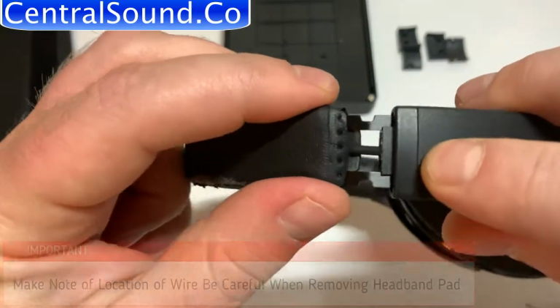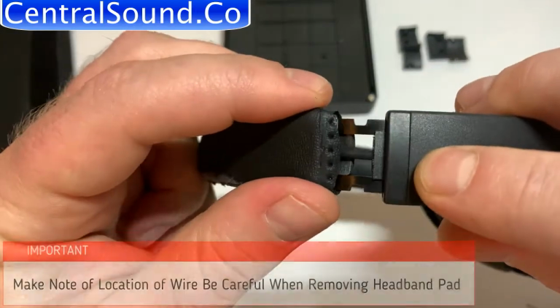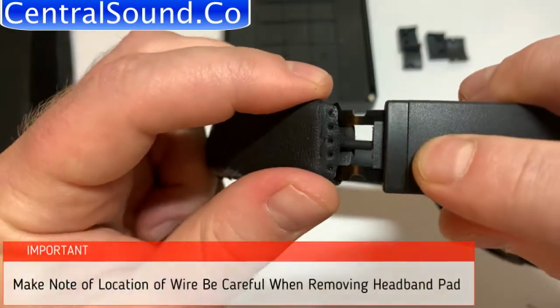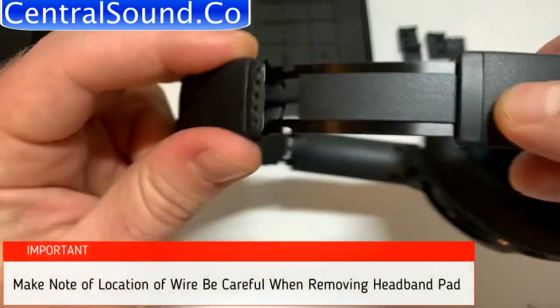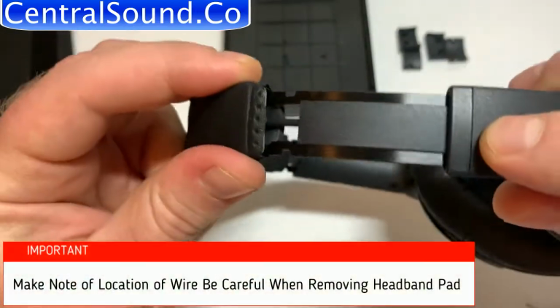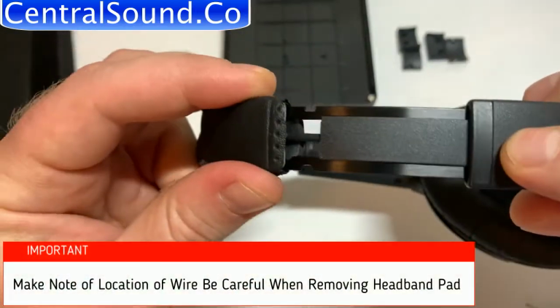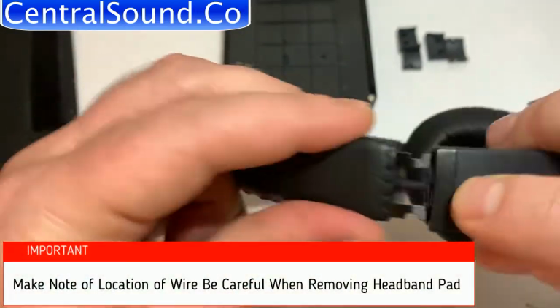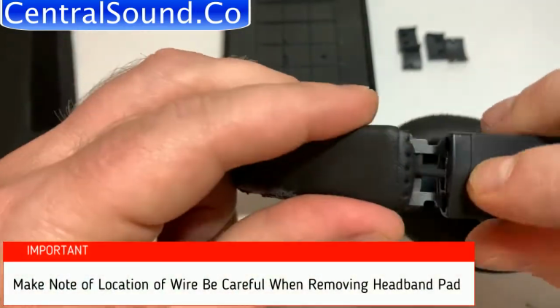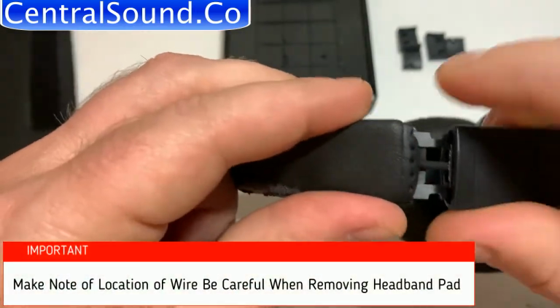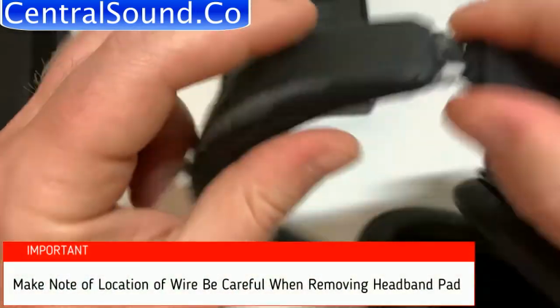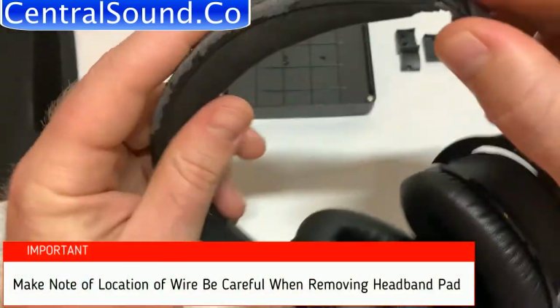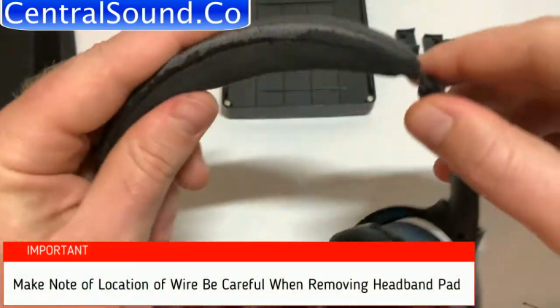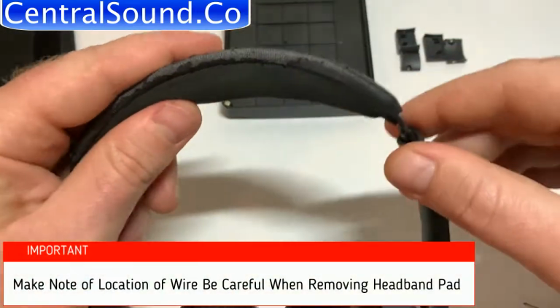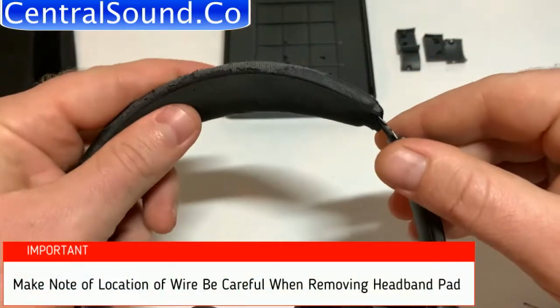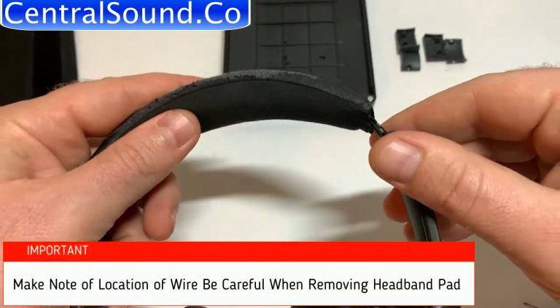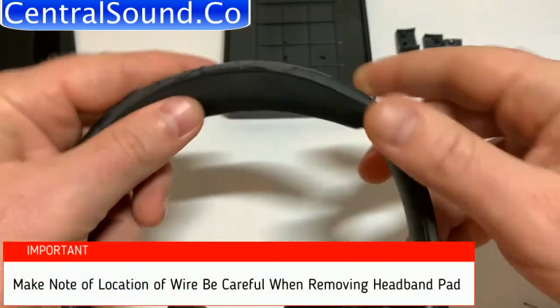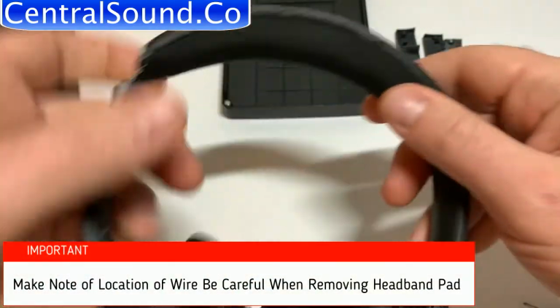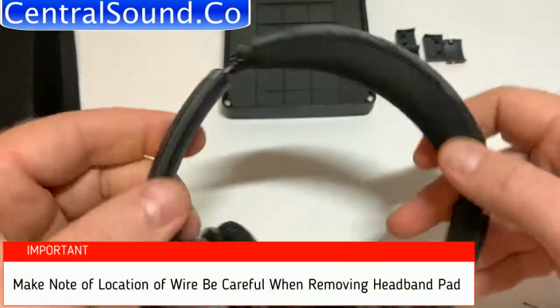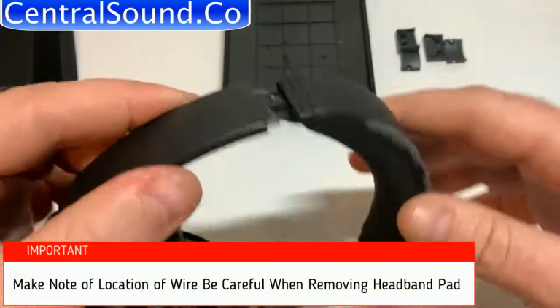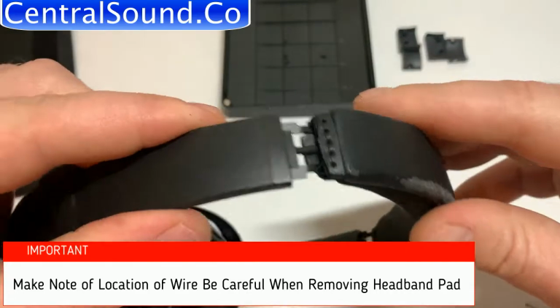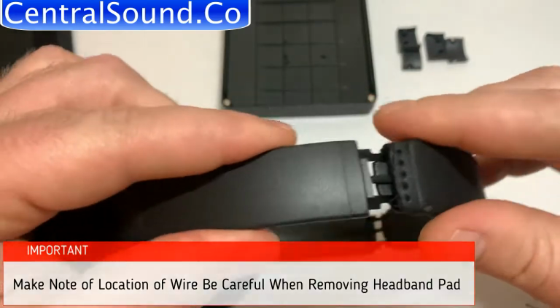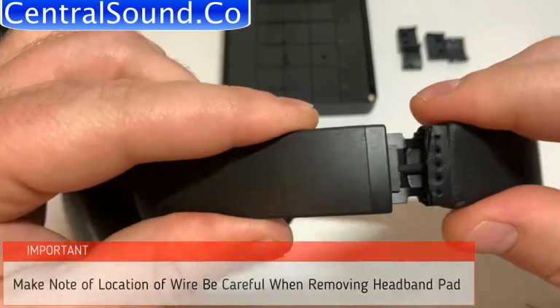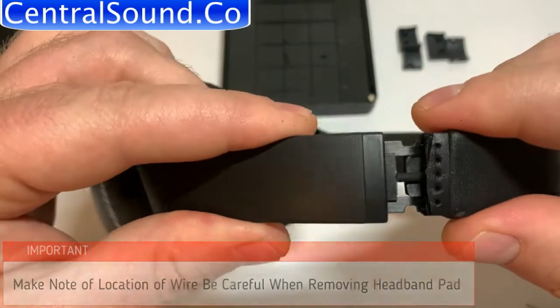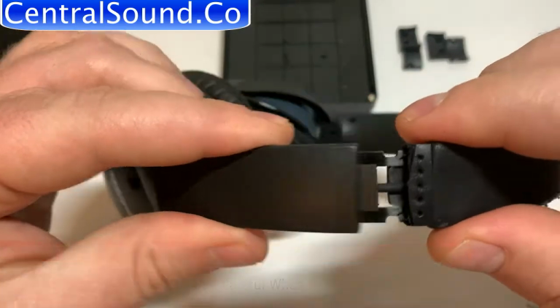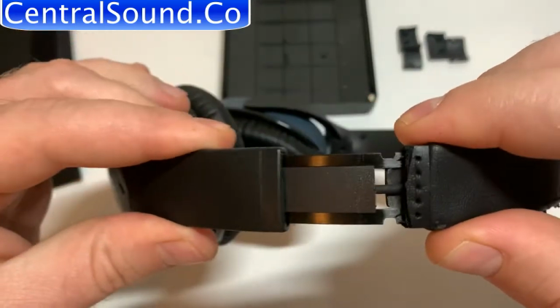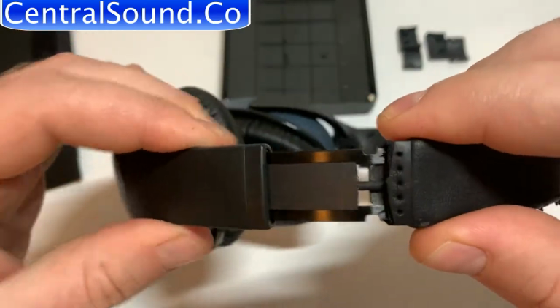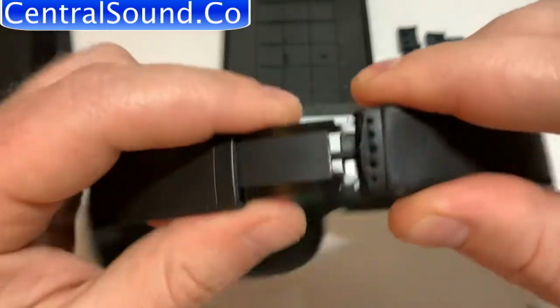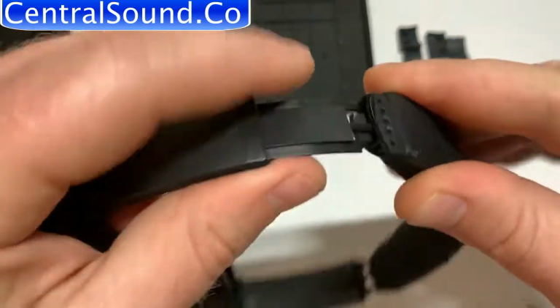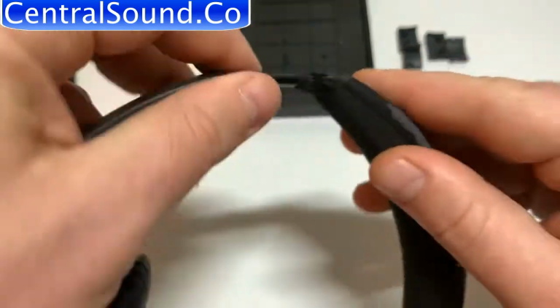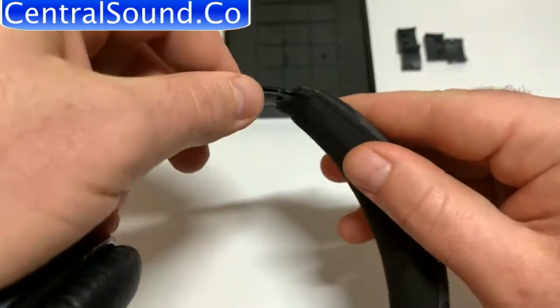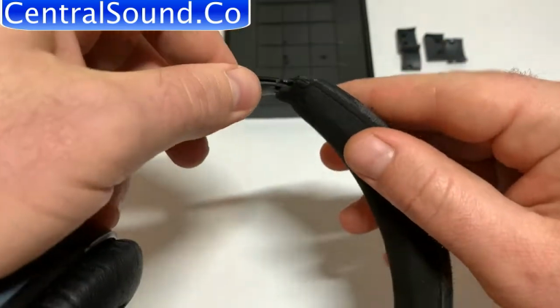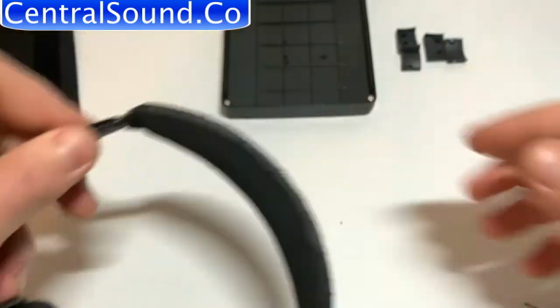Make a note of where the wire is, because when you remove the headband pad you will use scissors, and you want to make sure not to cut that wire.